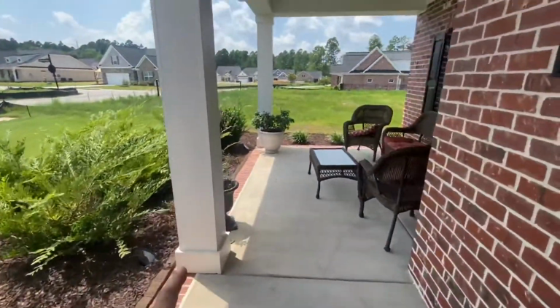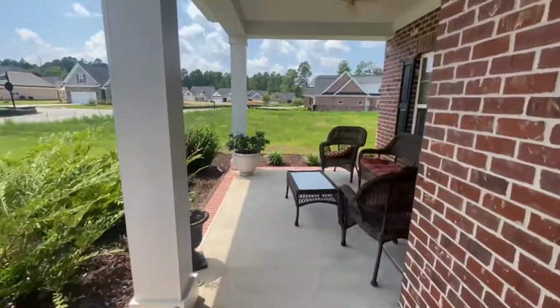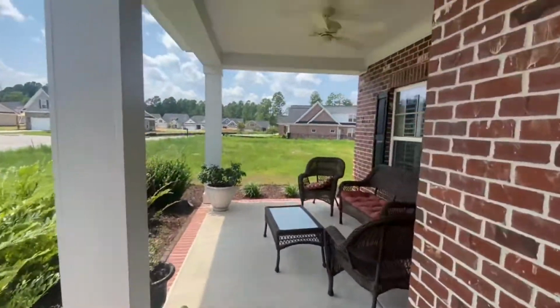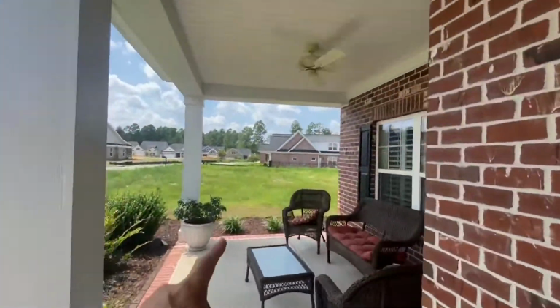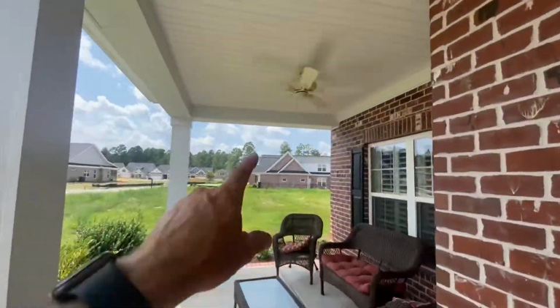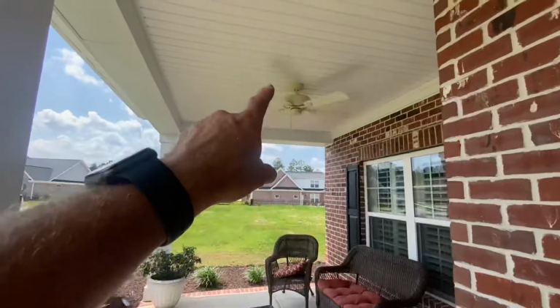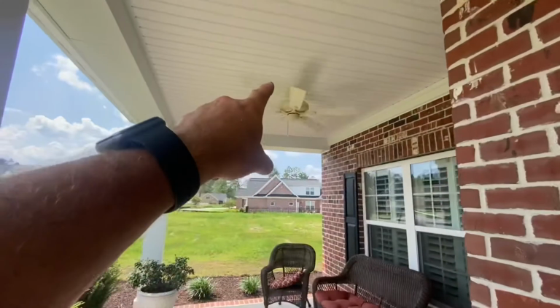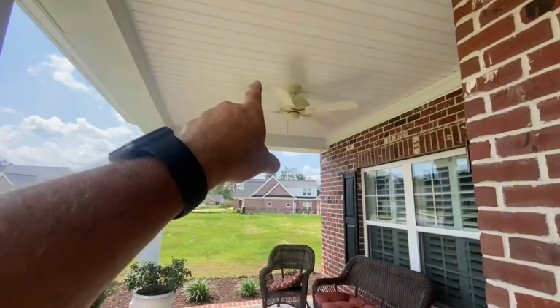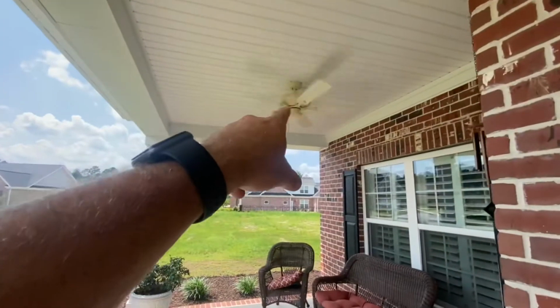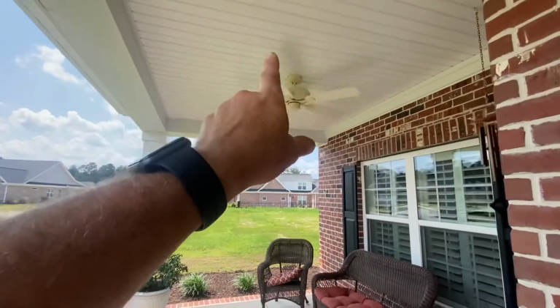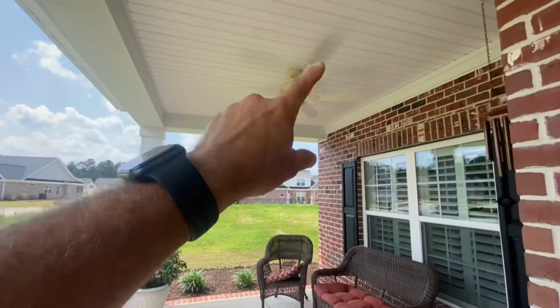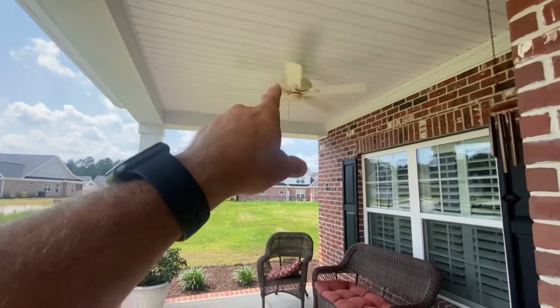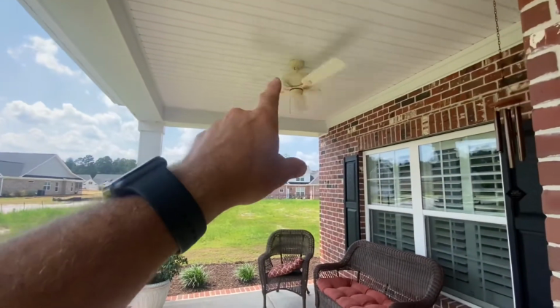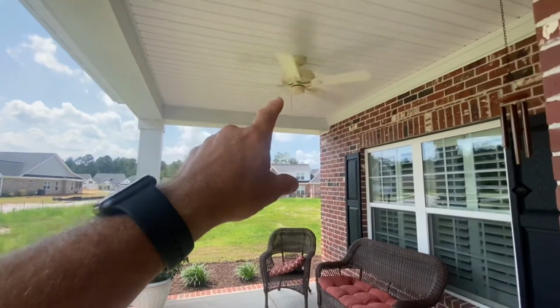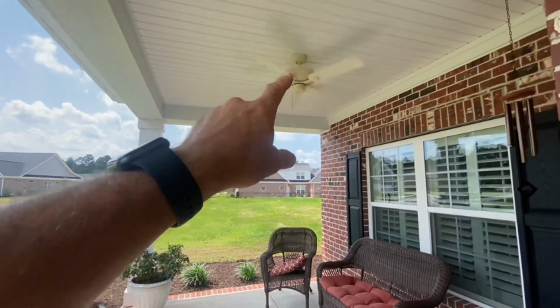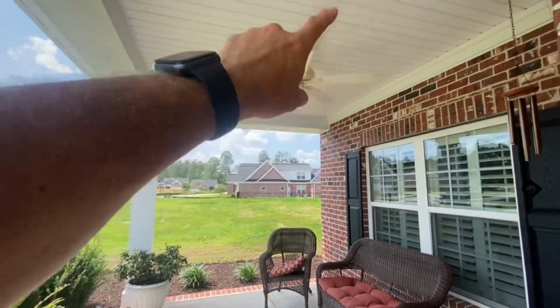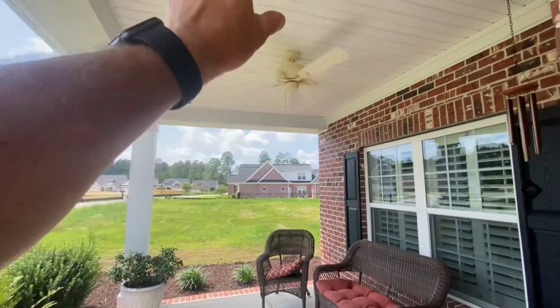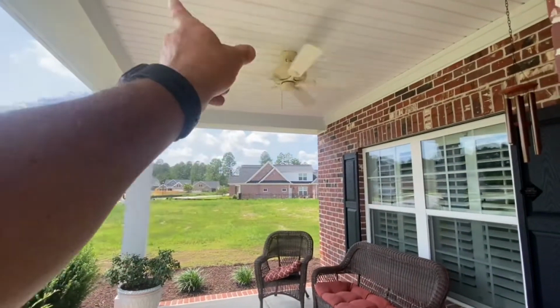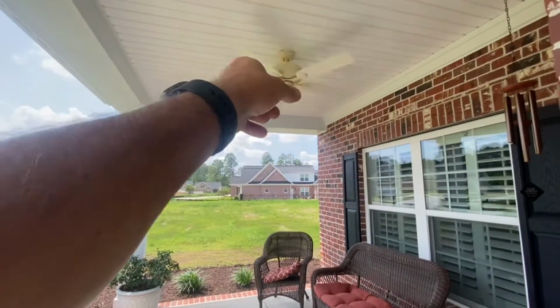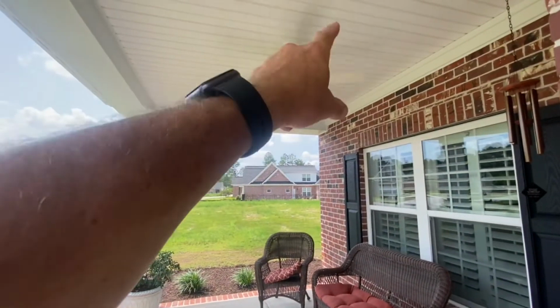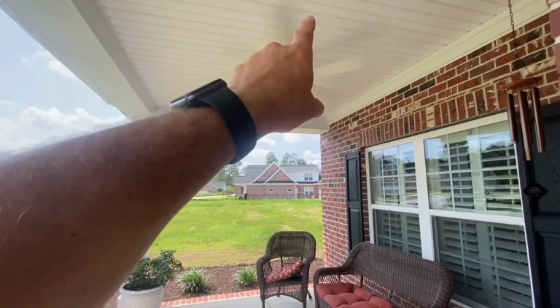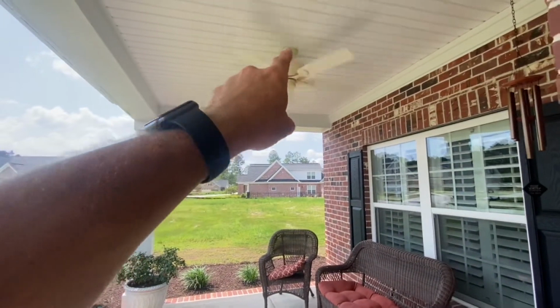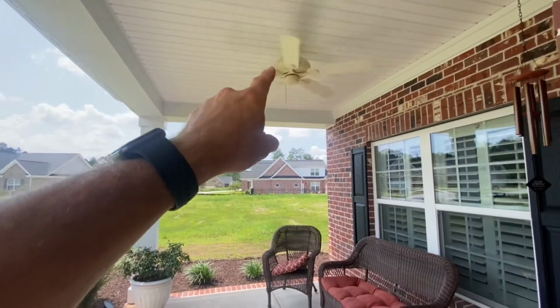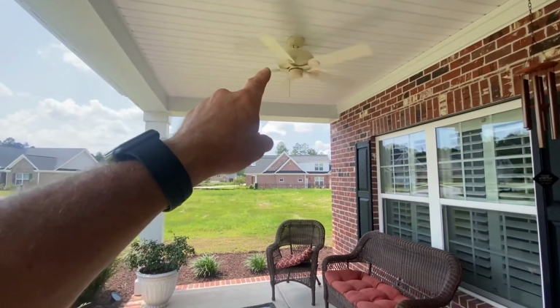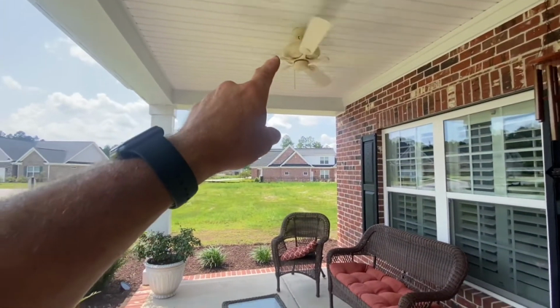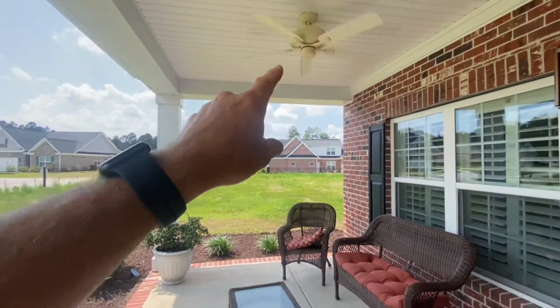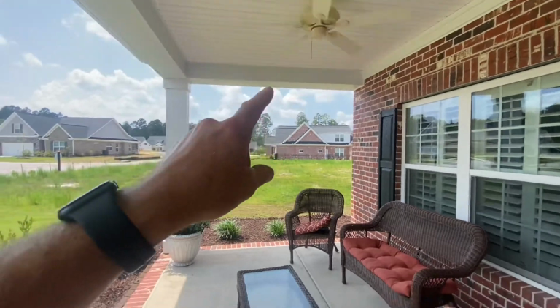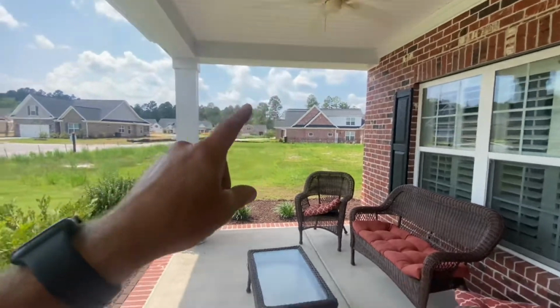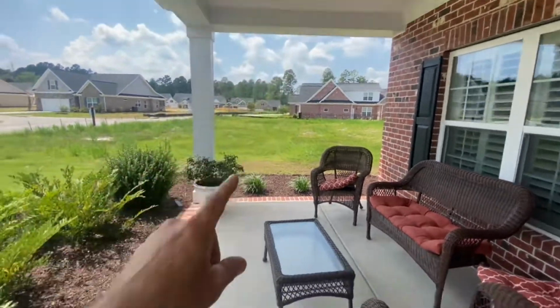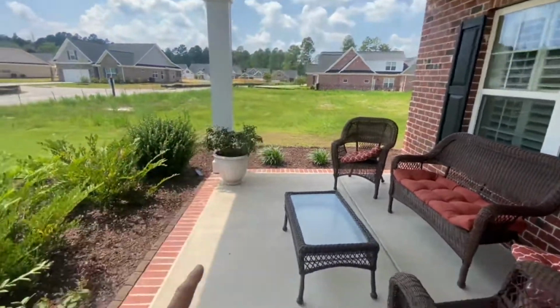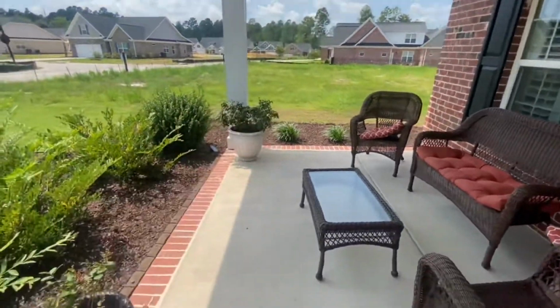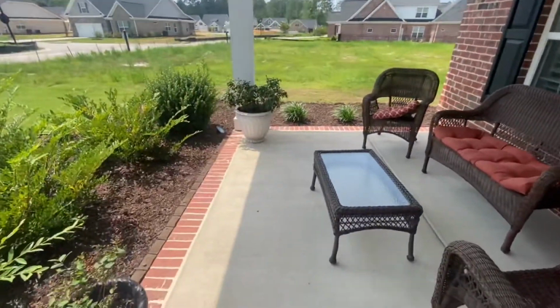If you have fans, turn that fan off. We will spray around the fan and not directly on it. If you want fan cleaning, we offer that as well.